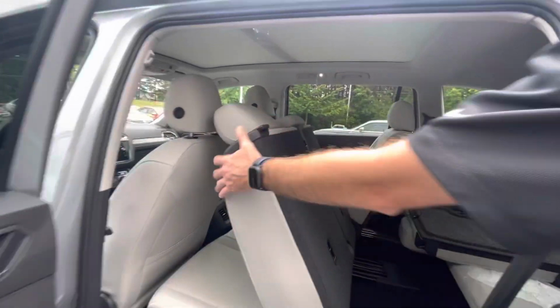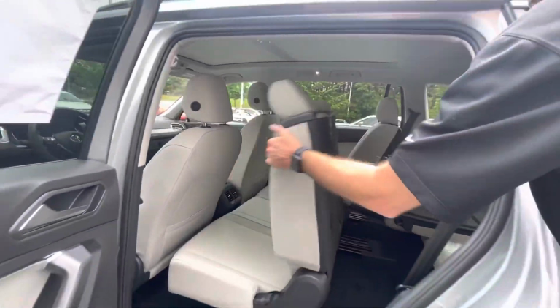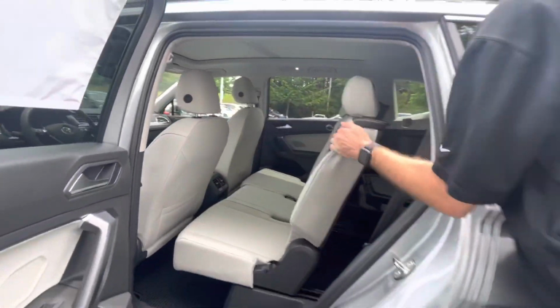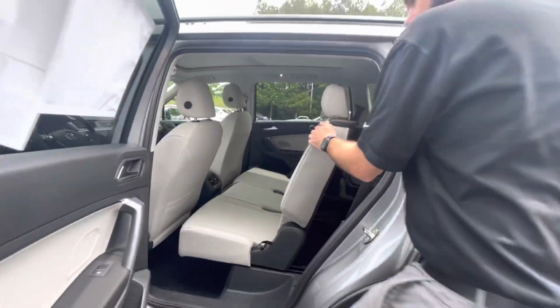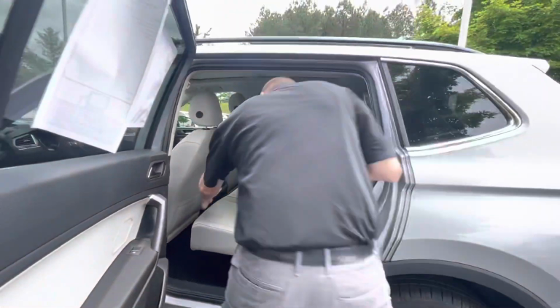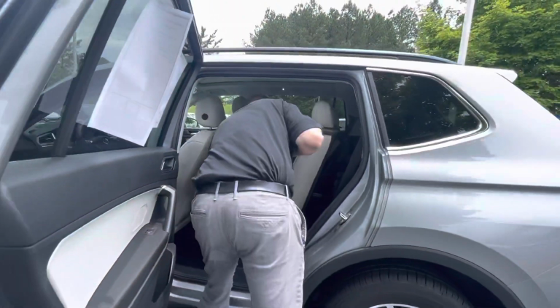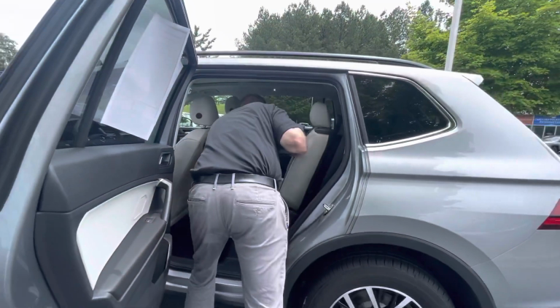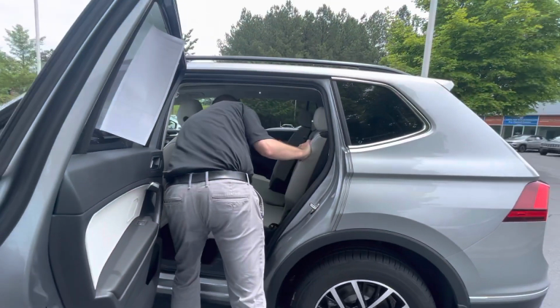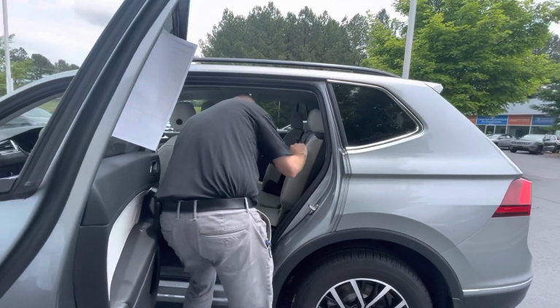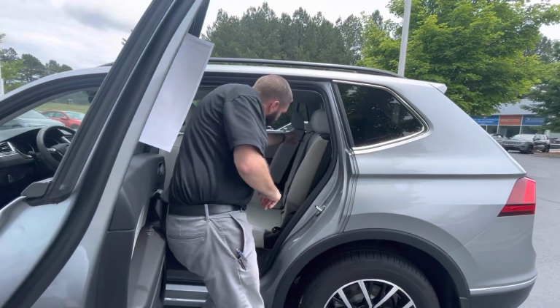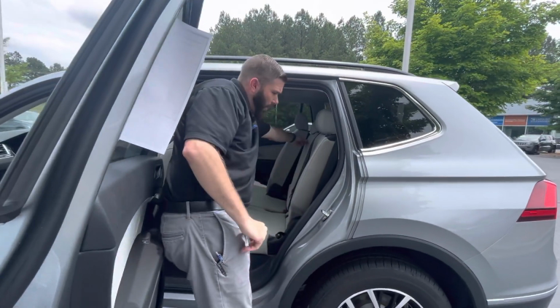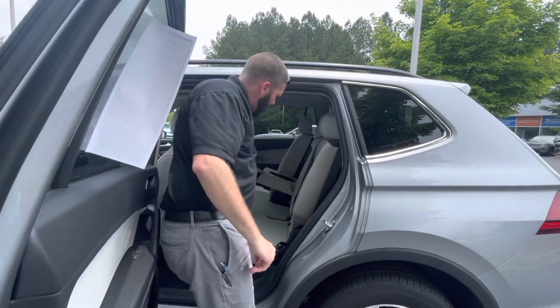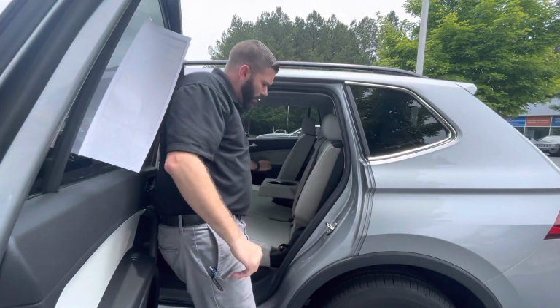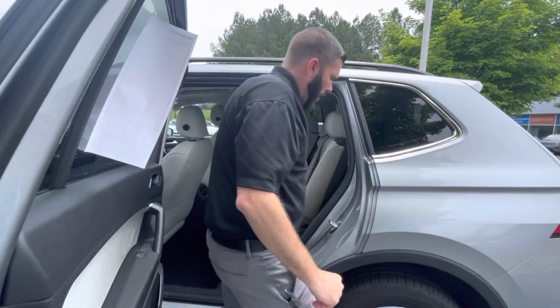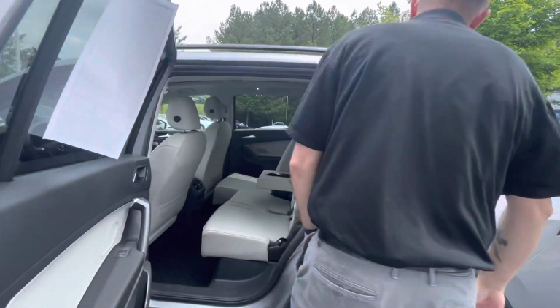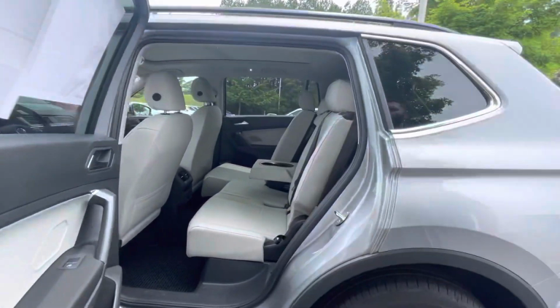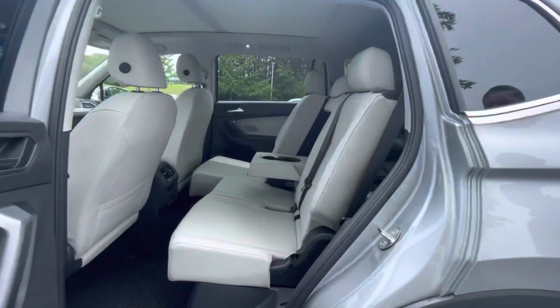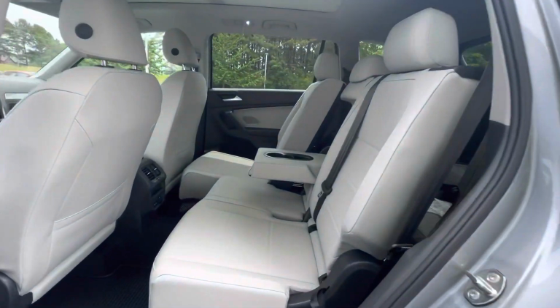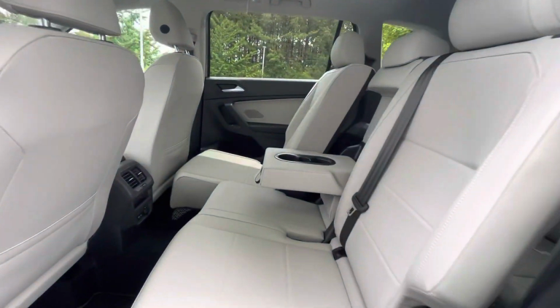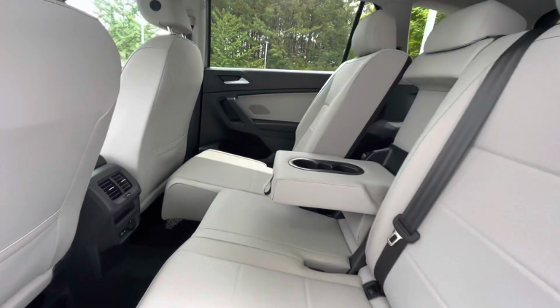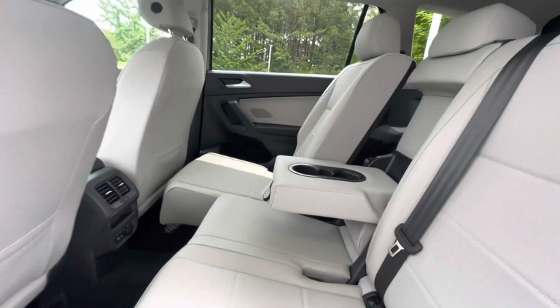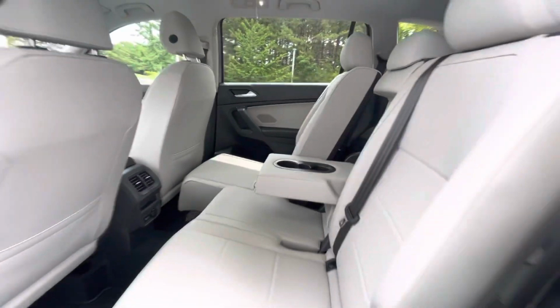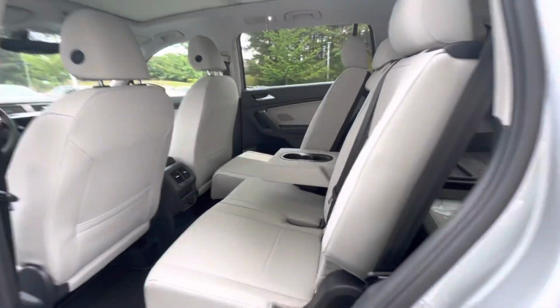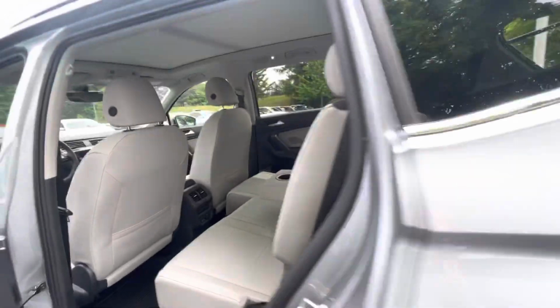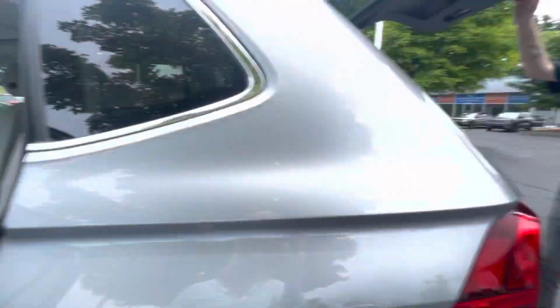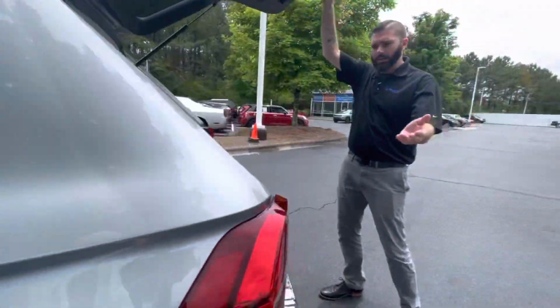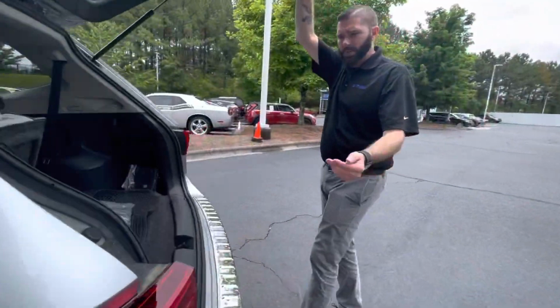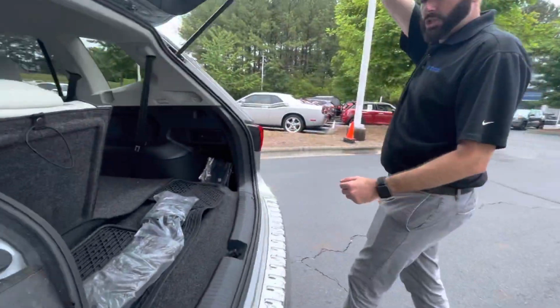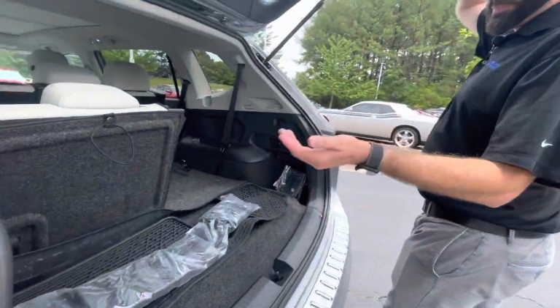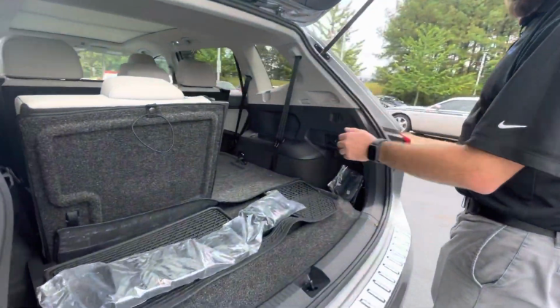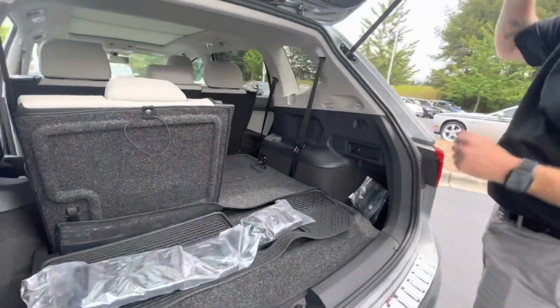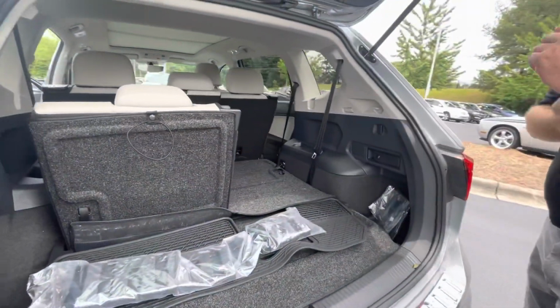You just slide this back here and you do have an armrest with two cup holders as well. This car does have the rubber monster mats — if you're someone that goes to the mountains and the beach, those are almost a necessity.